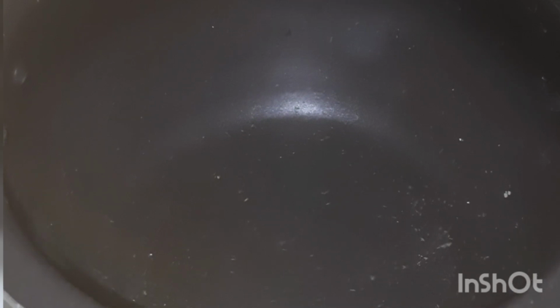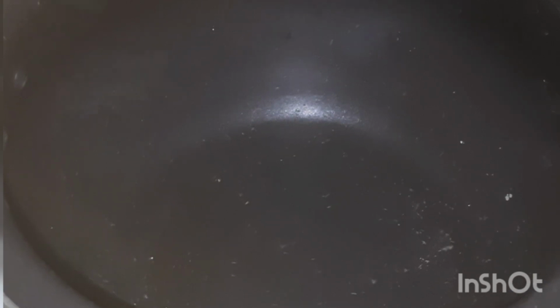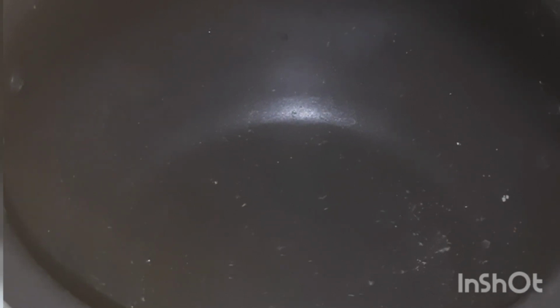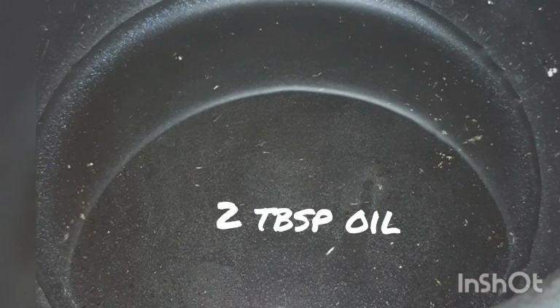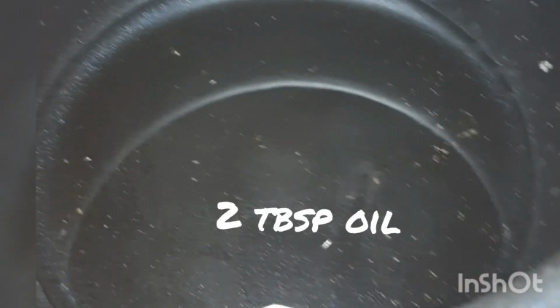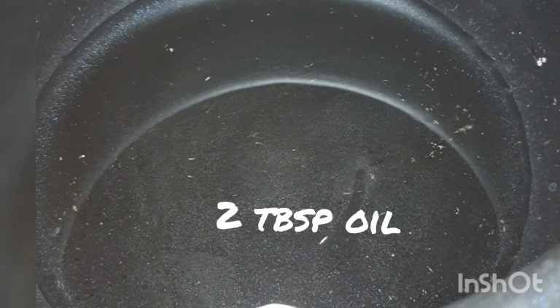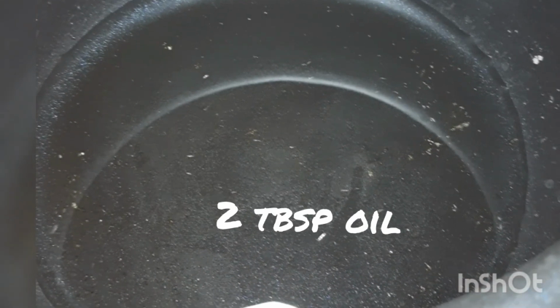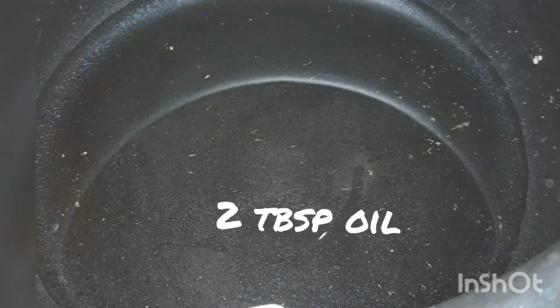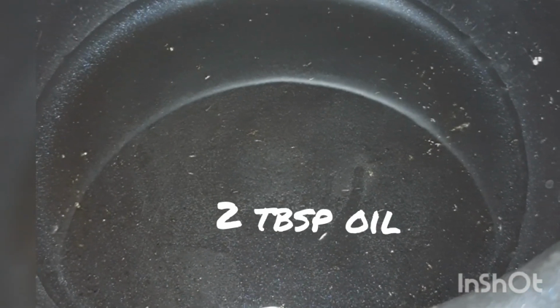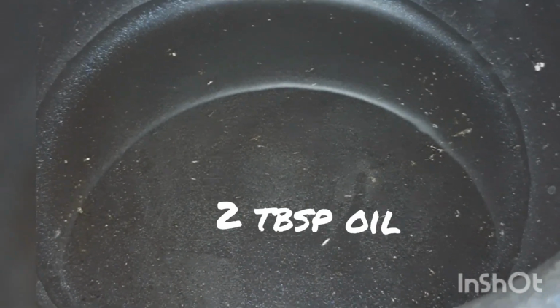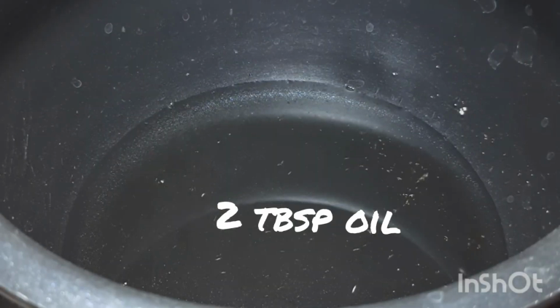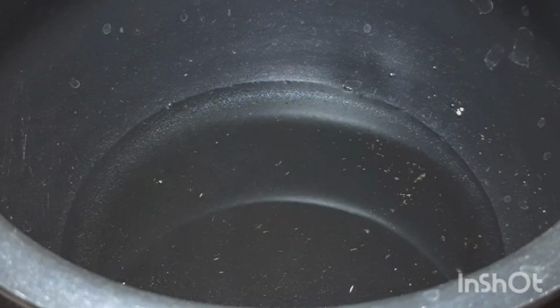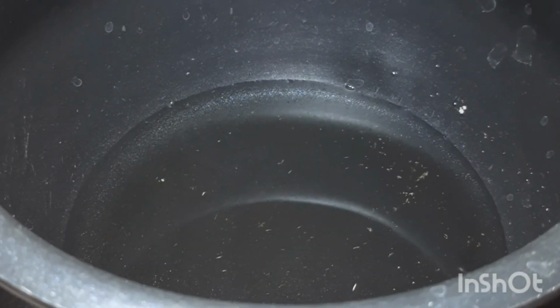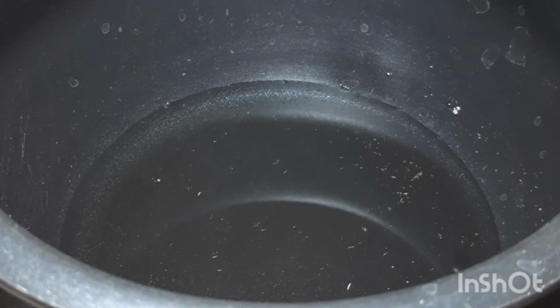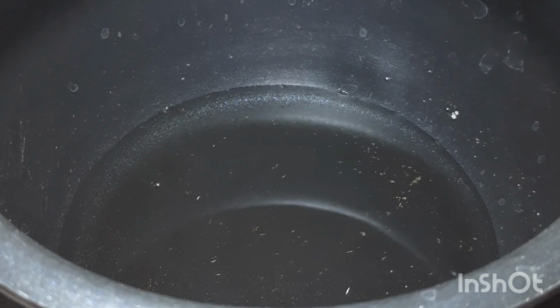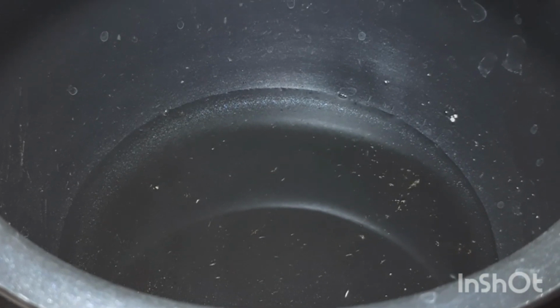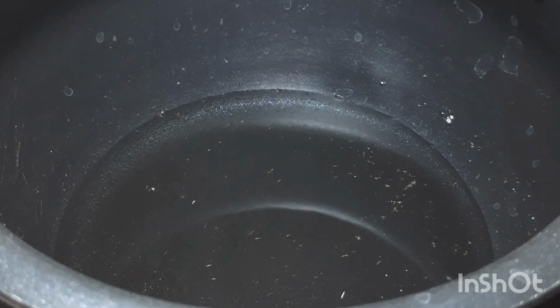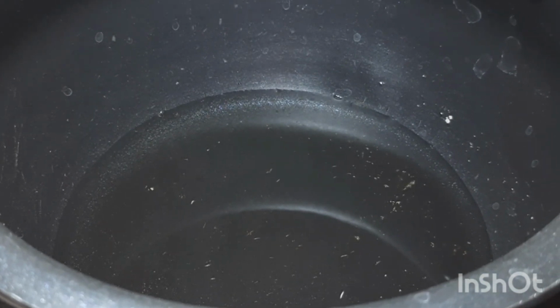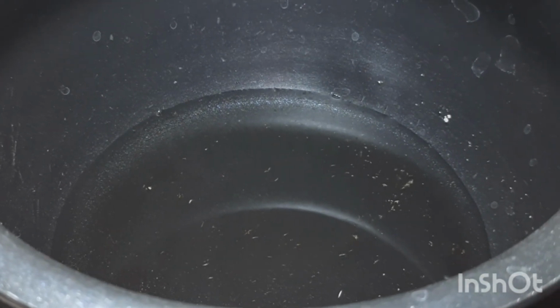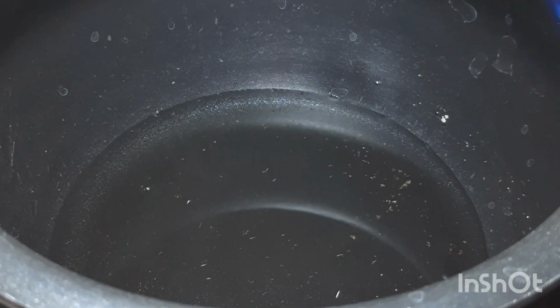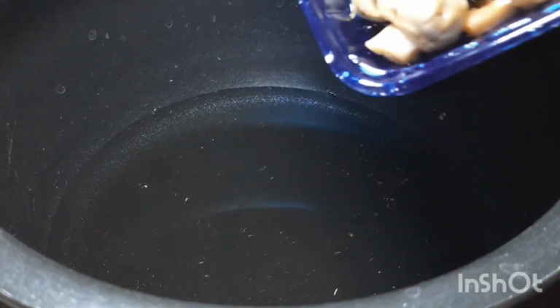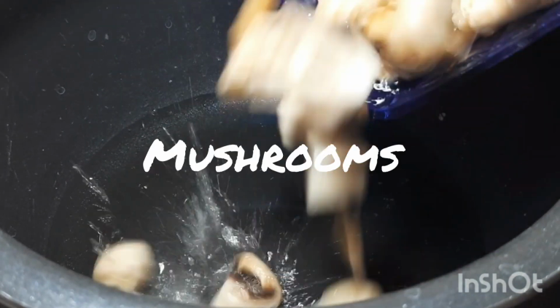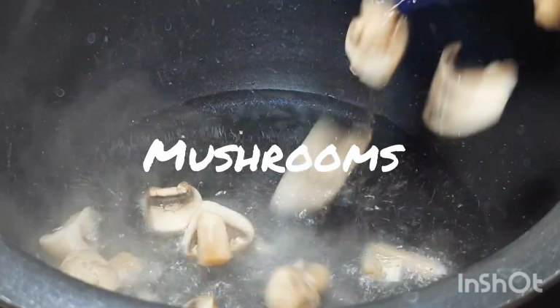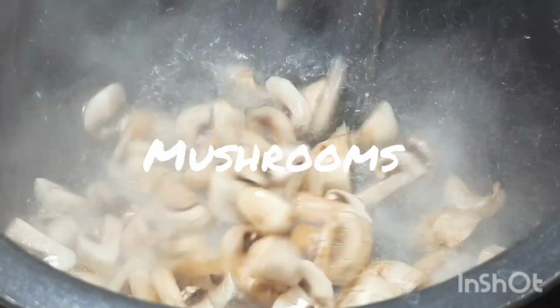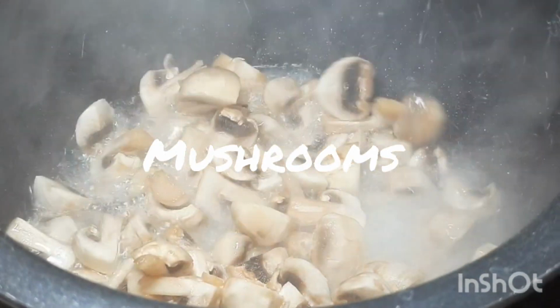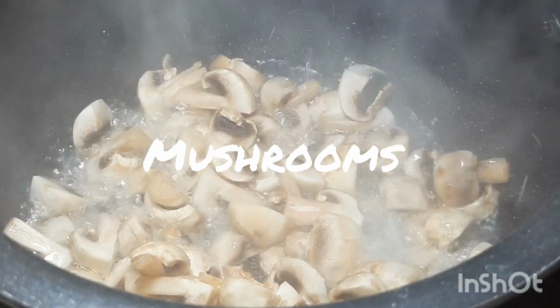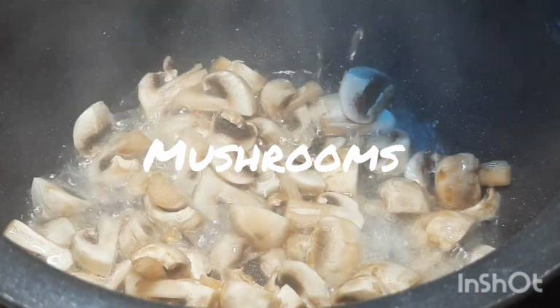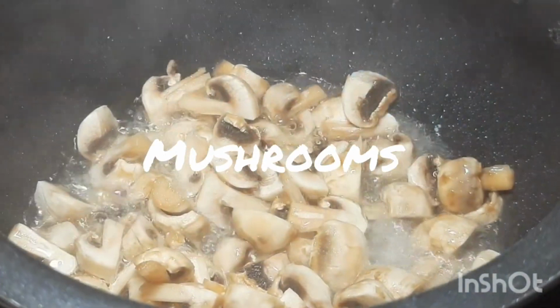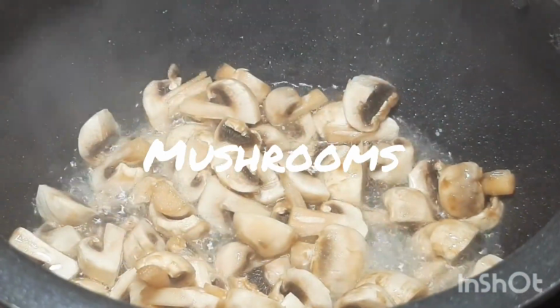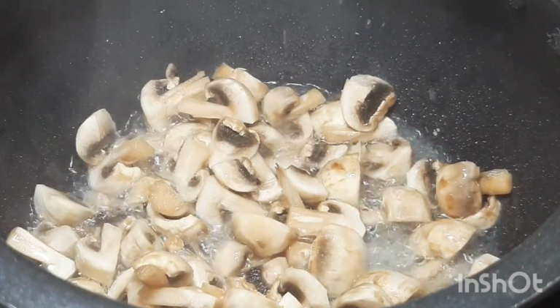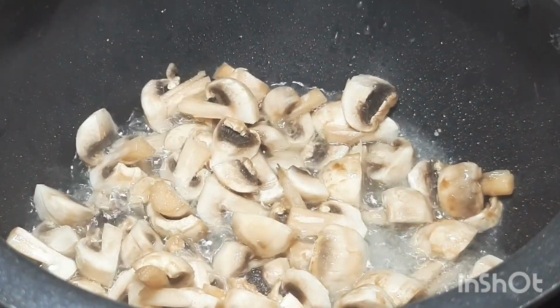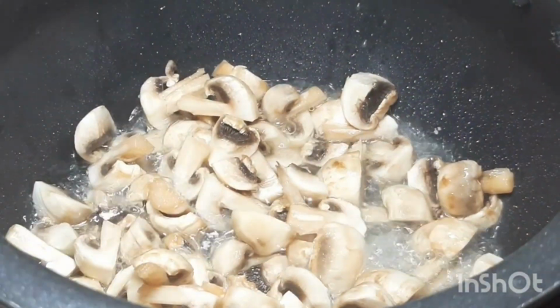Add some oil and fry the mushrooms for two minutes, then keep them aside.